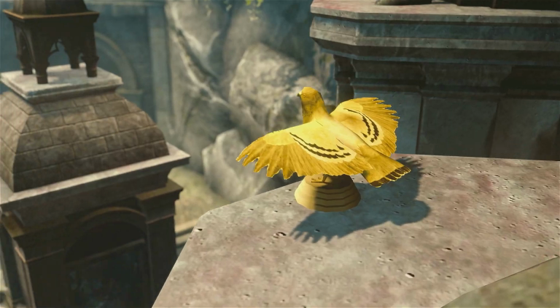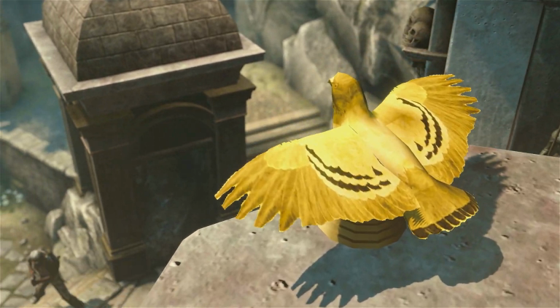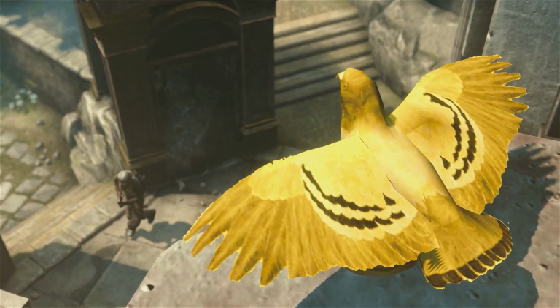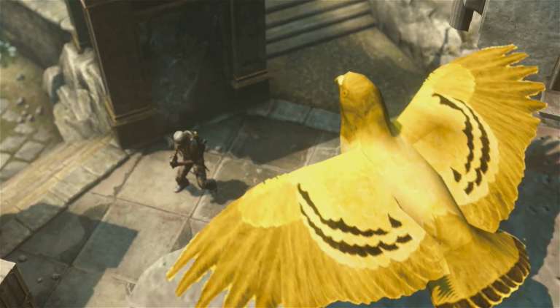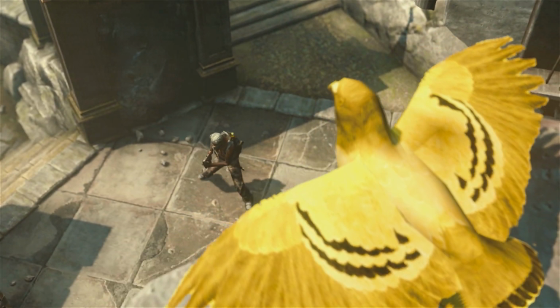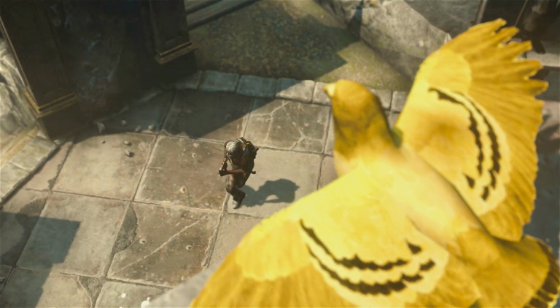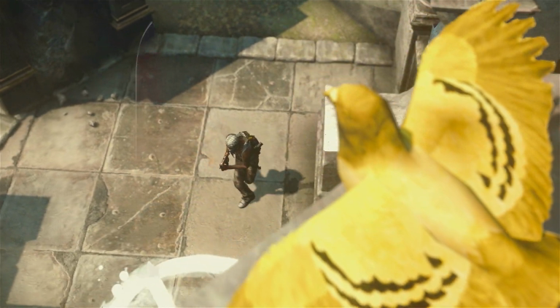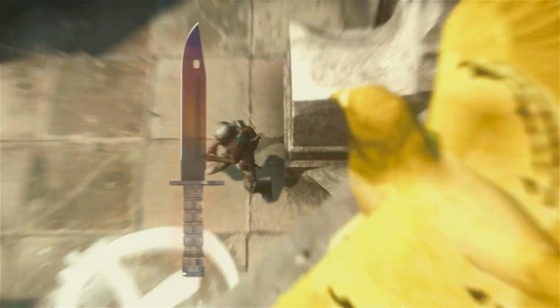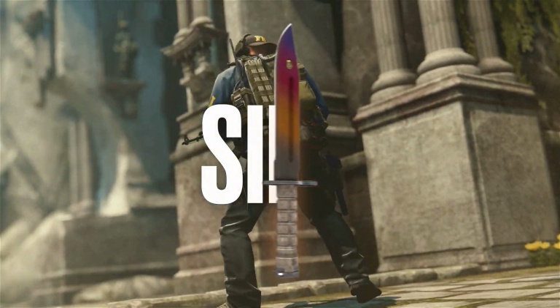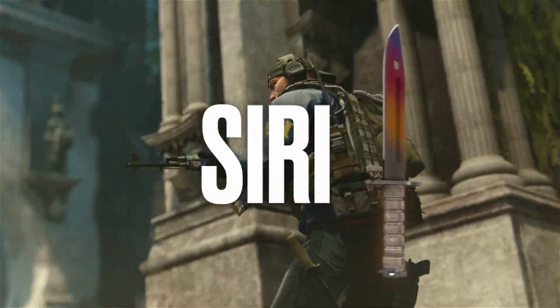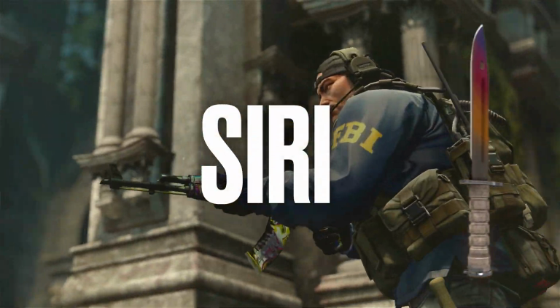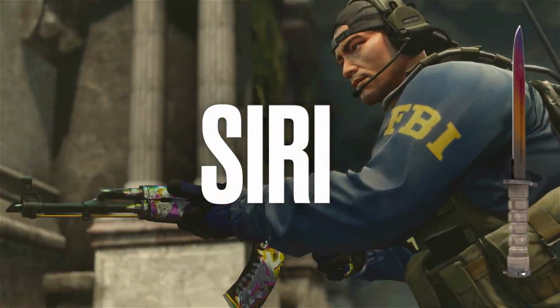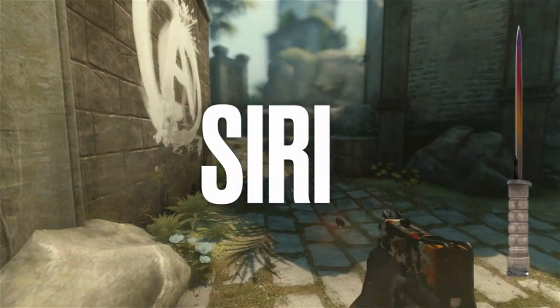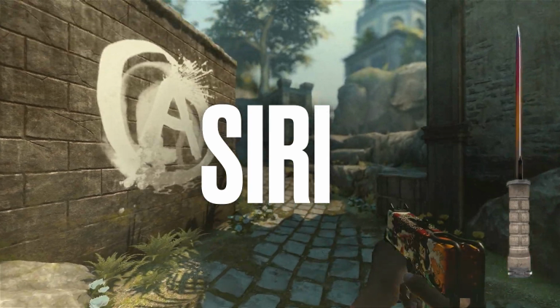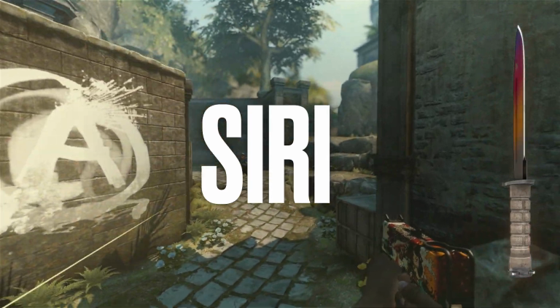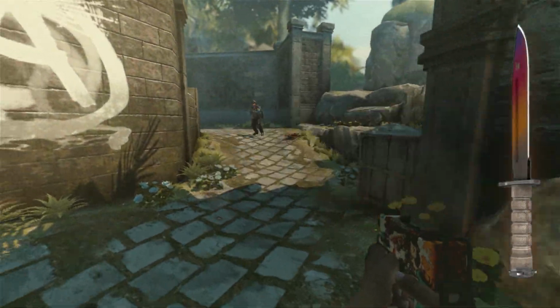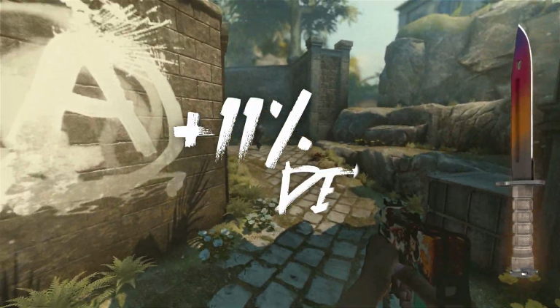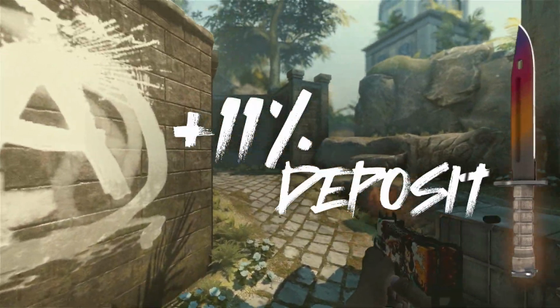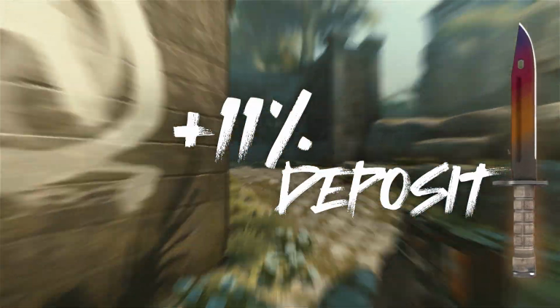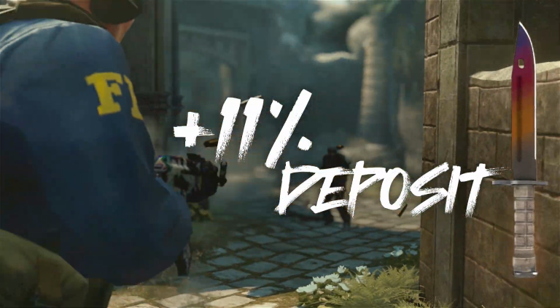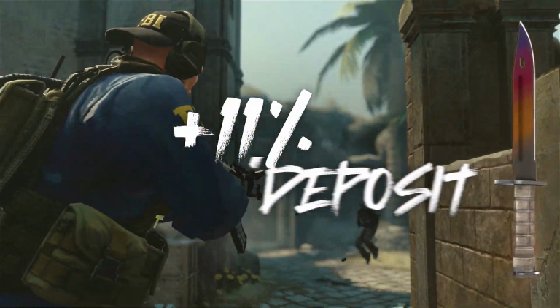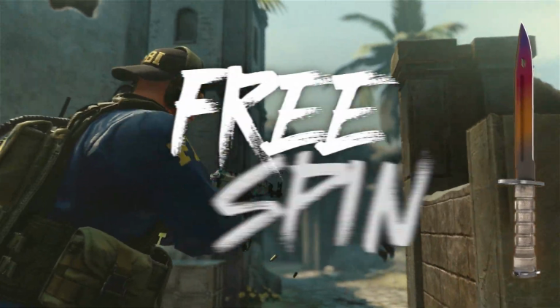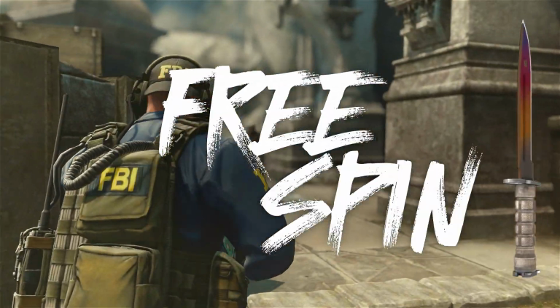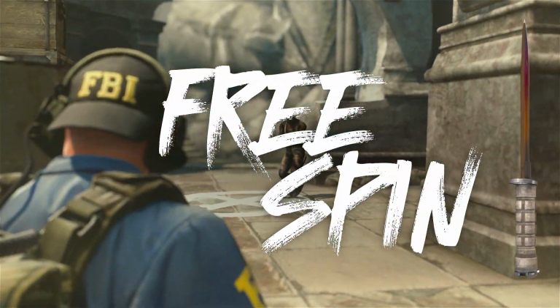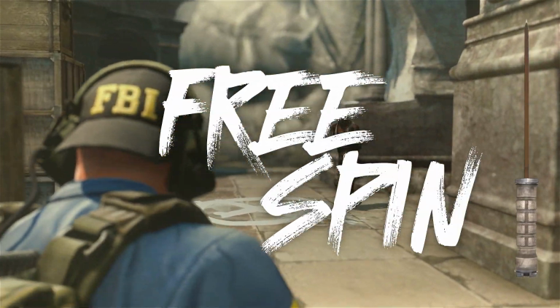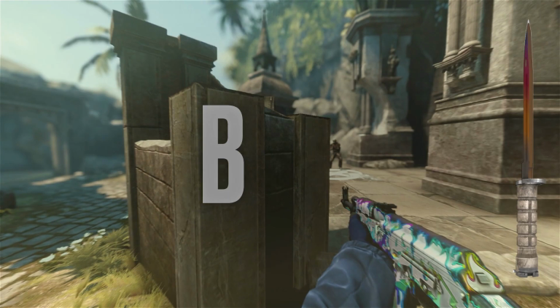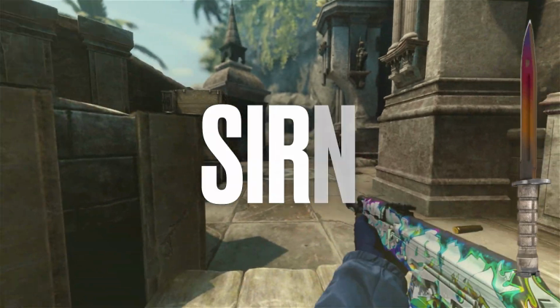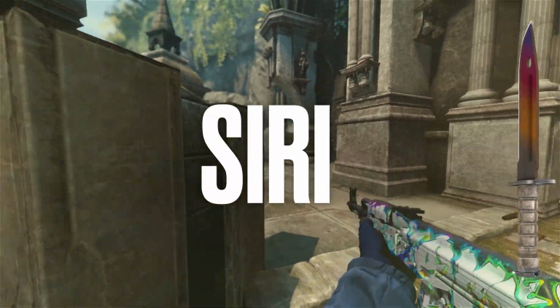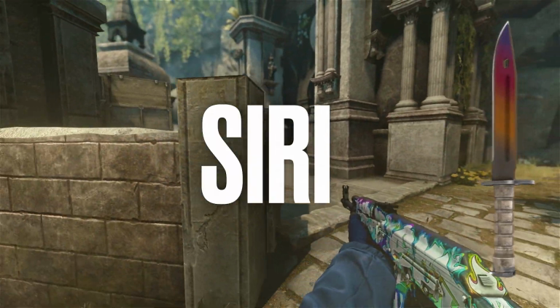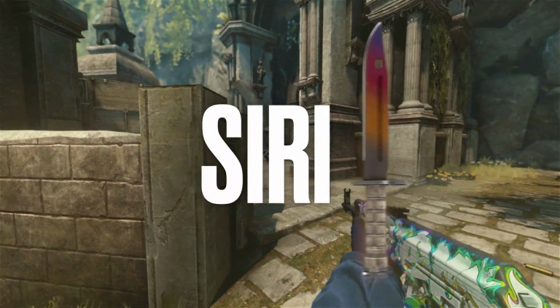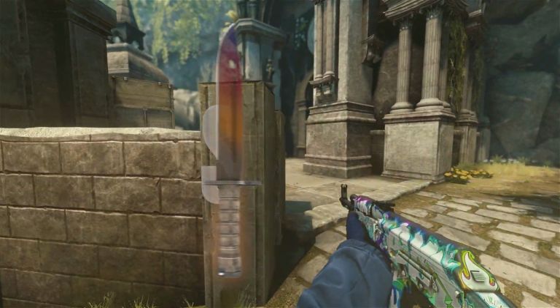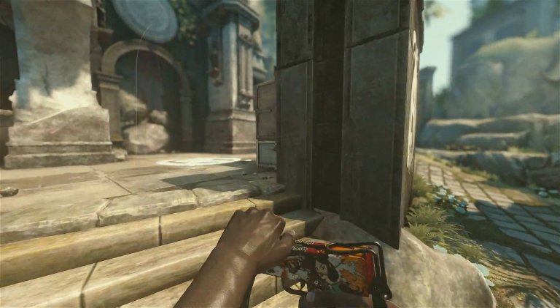Grab your perfect weapon at ggdrop.com, follow the link in the description, enter the promo code from the screen and get 11% to your deposit and a free spin of the wheel! Your skin is waiting for you!